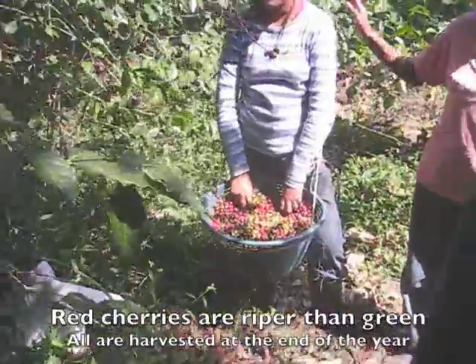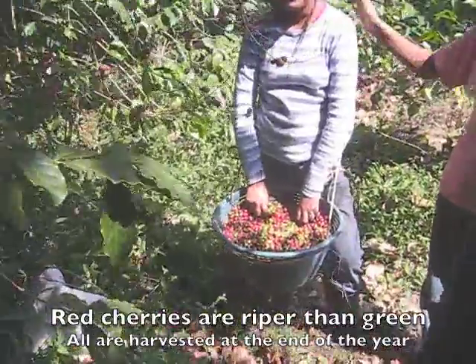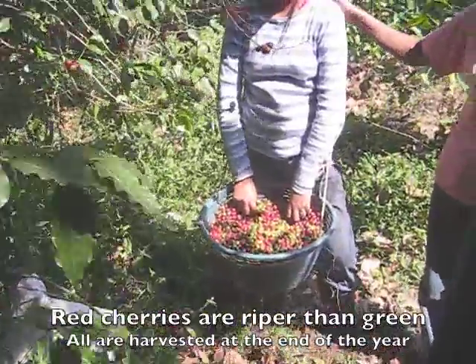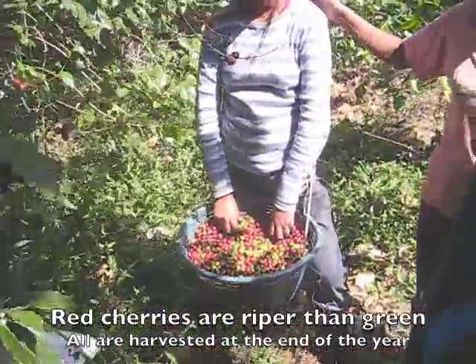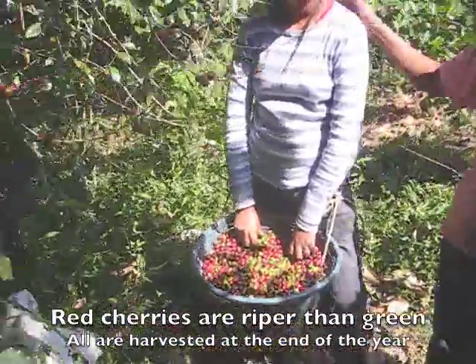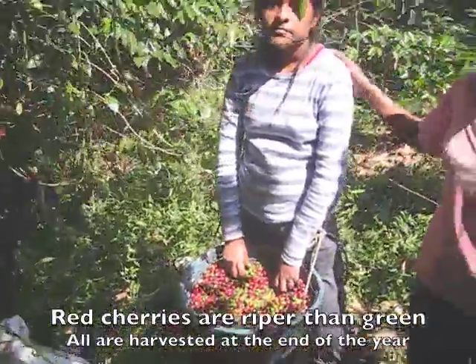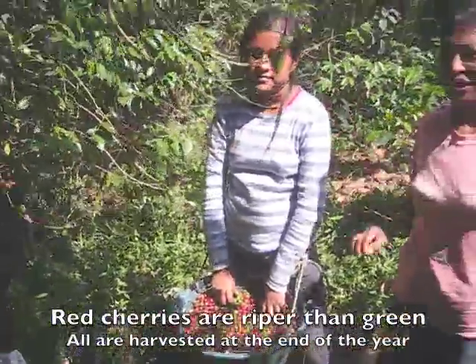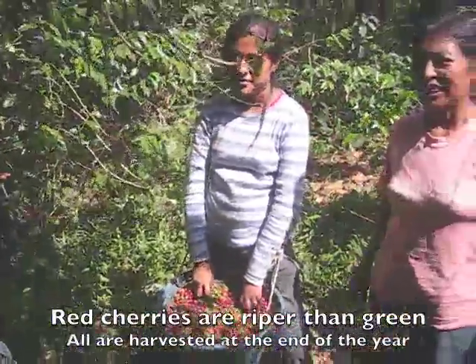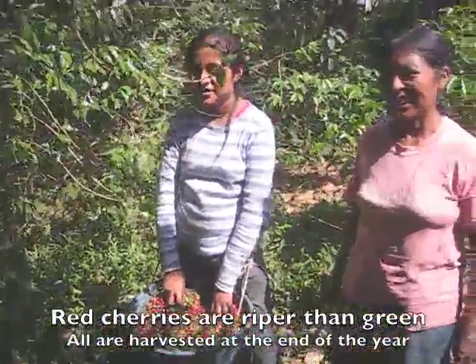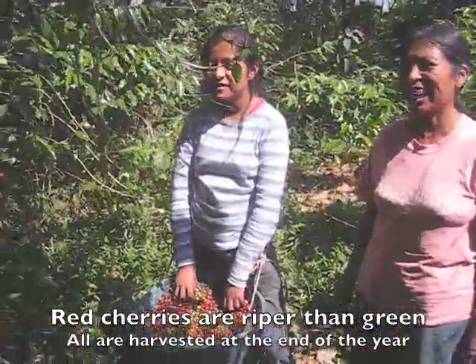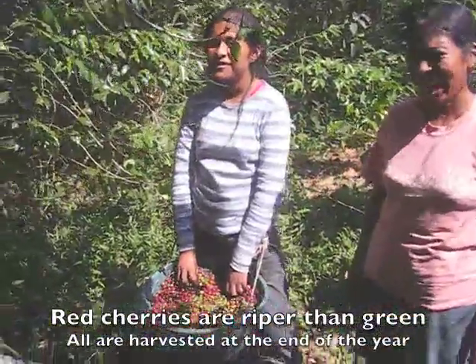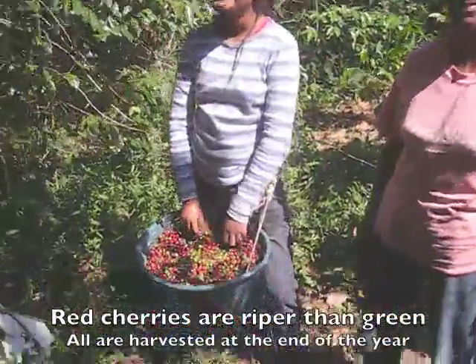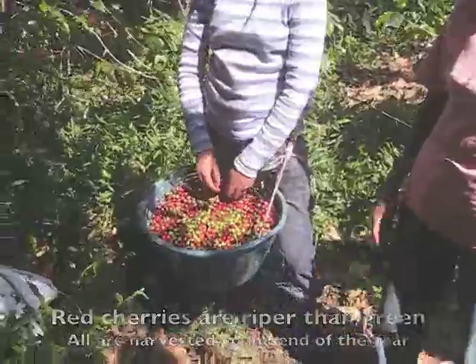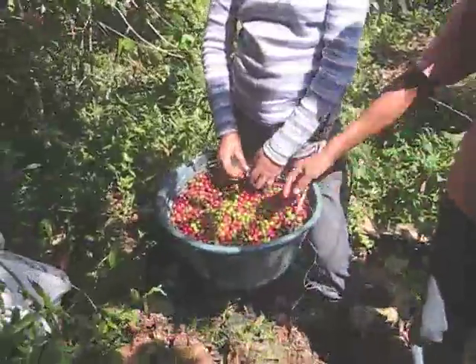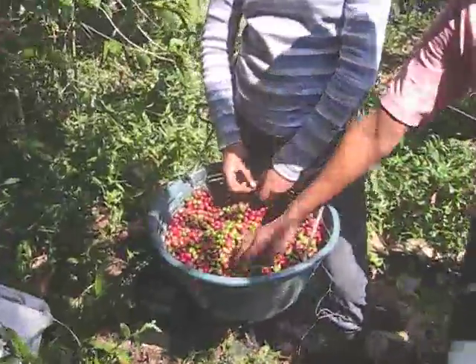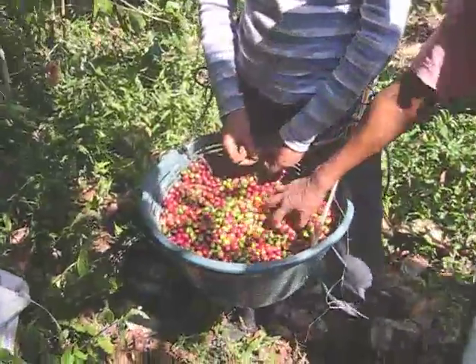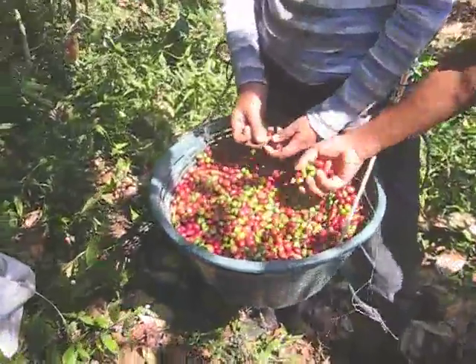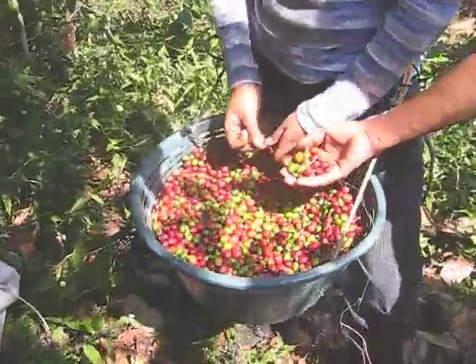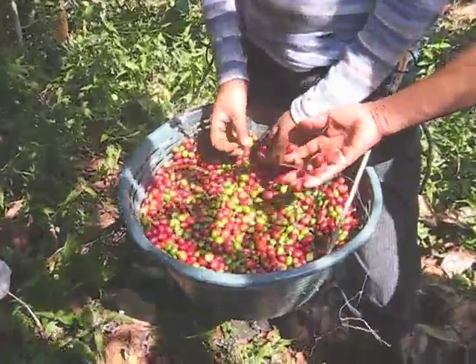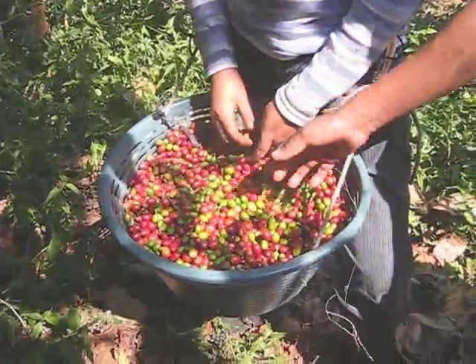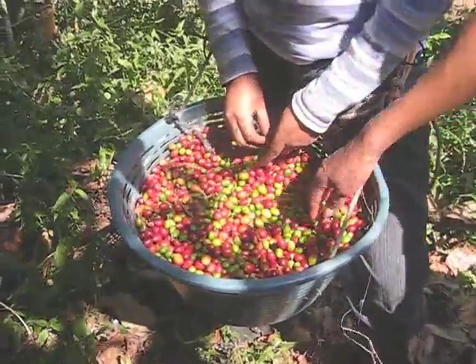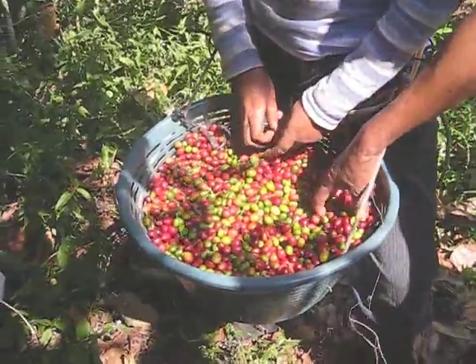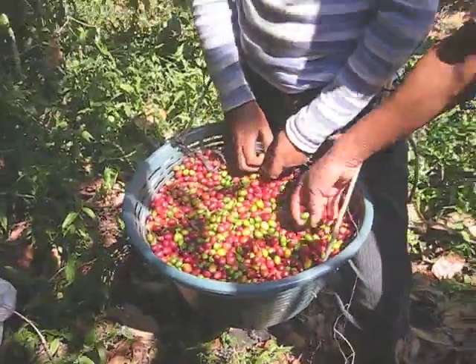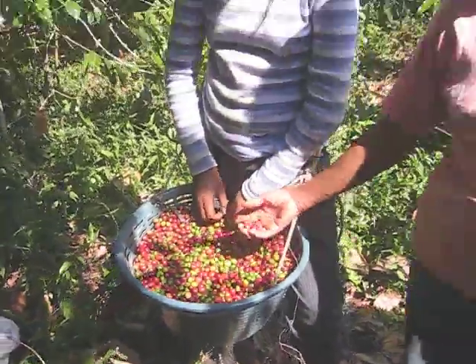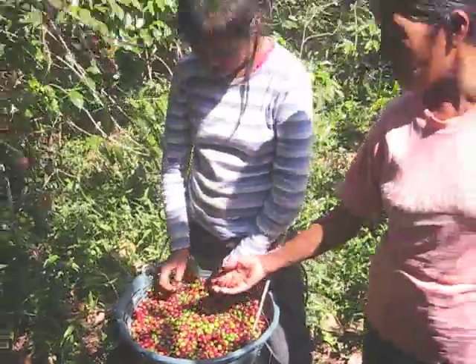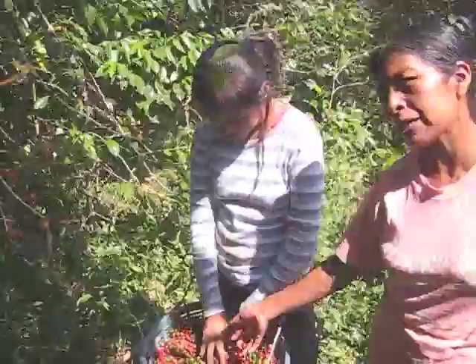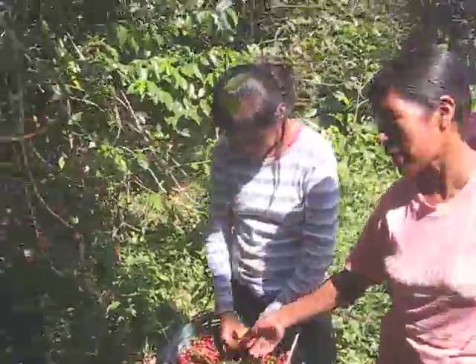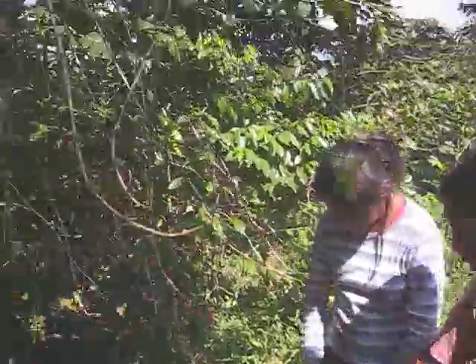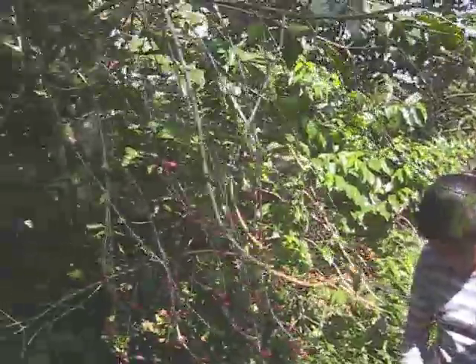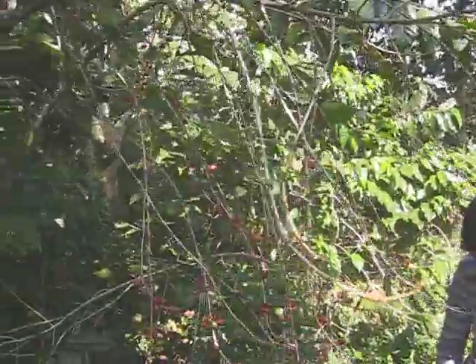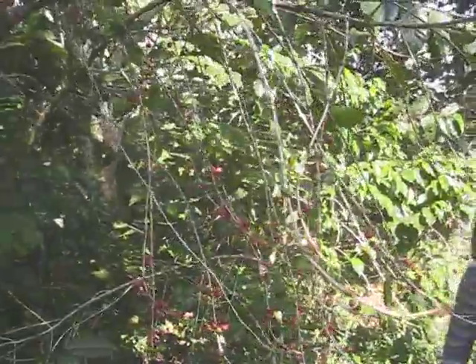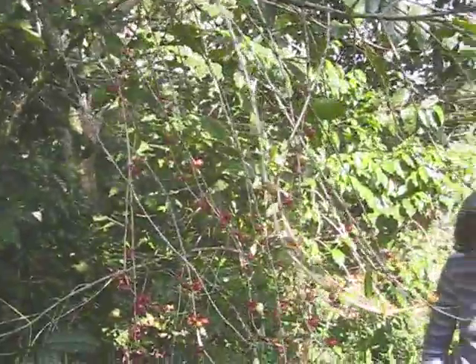This is my daughter. The coffee that is being cut — these are the last ones with all the green. We separate them later.